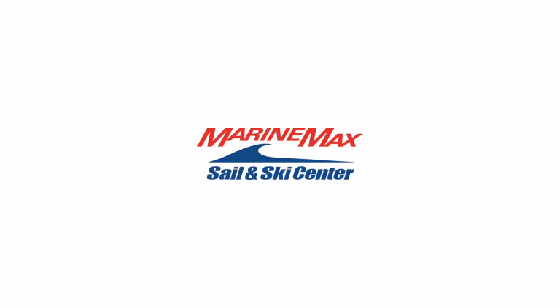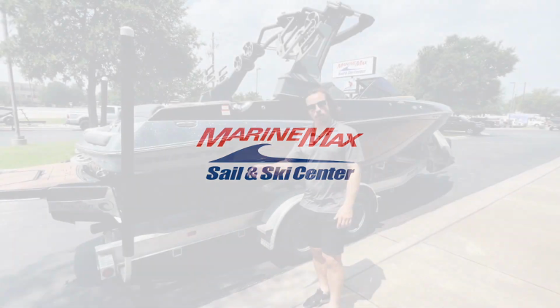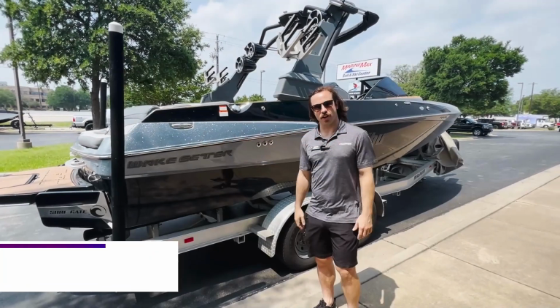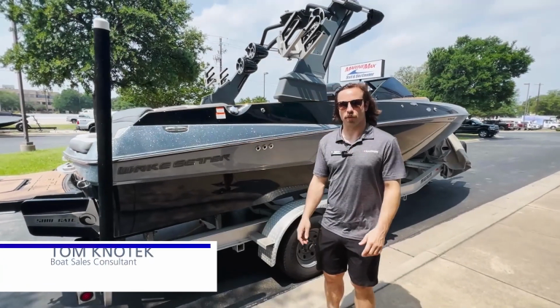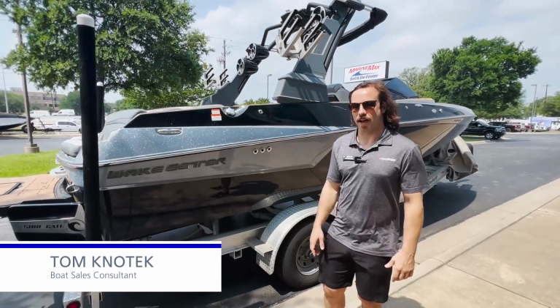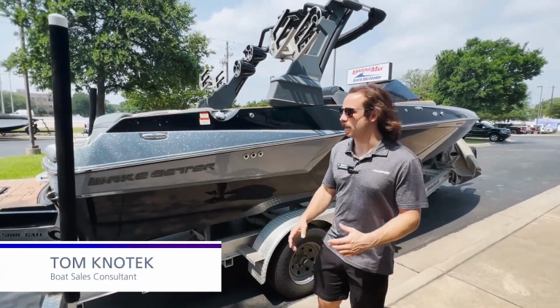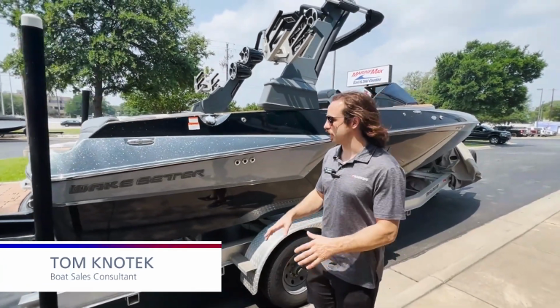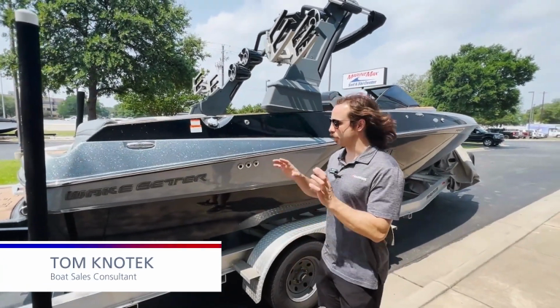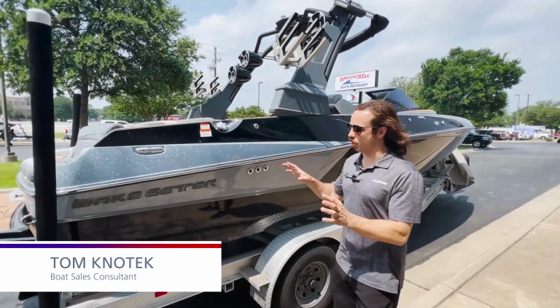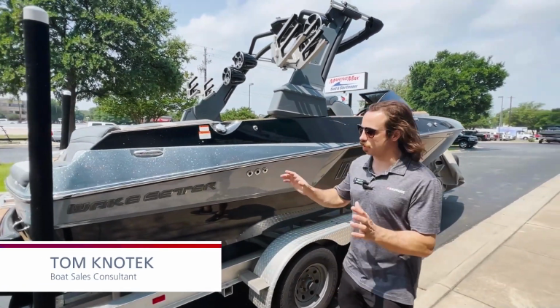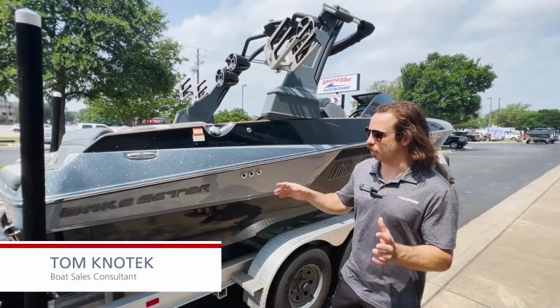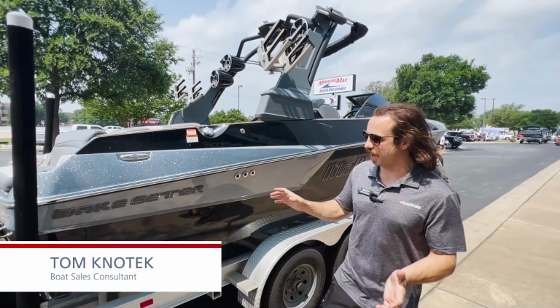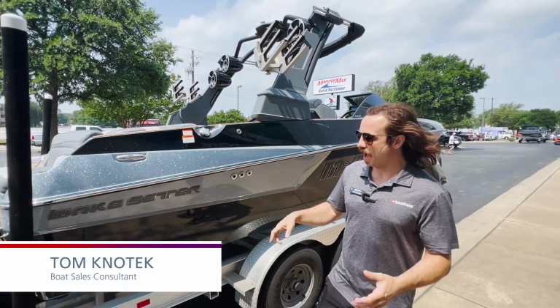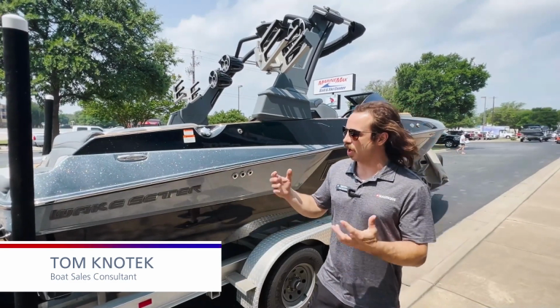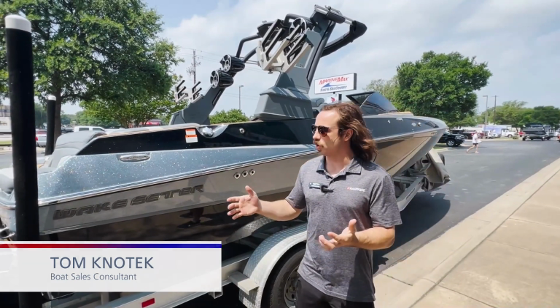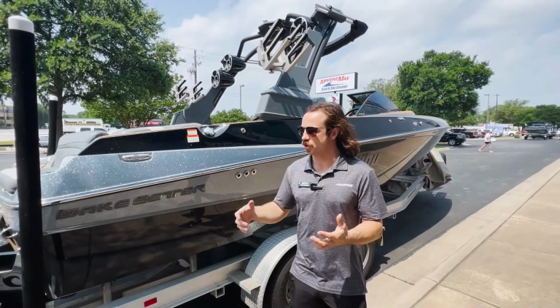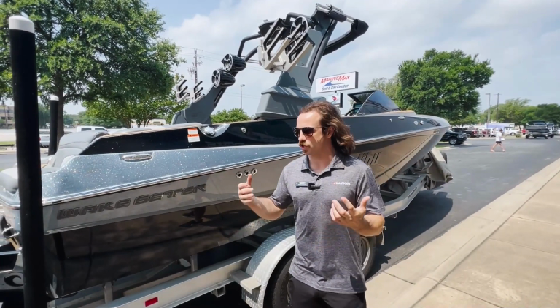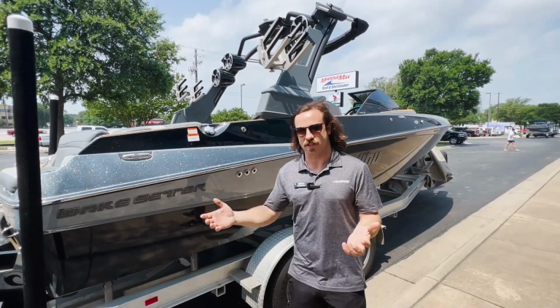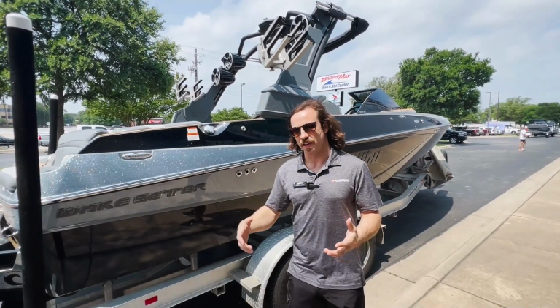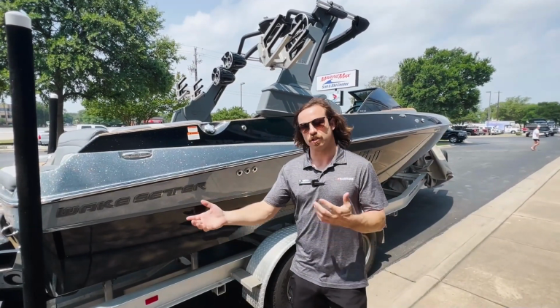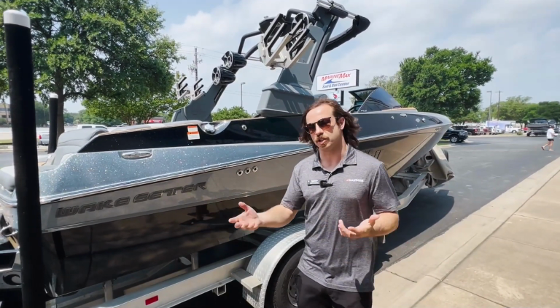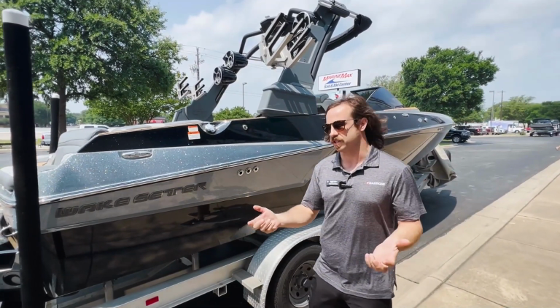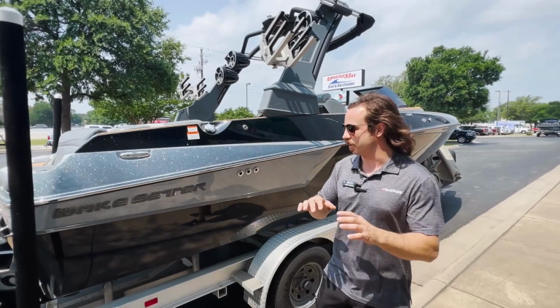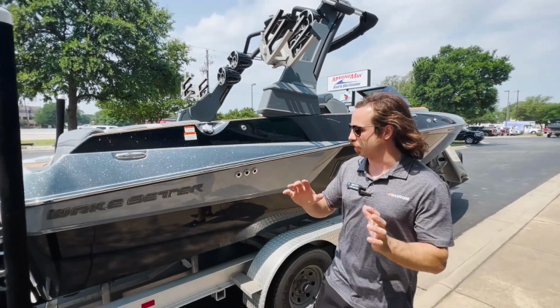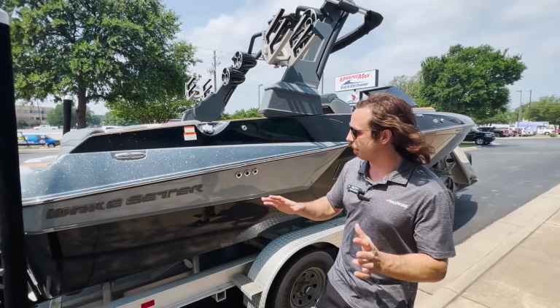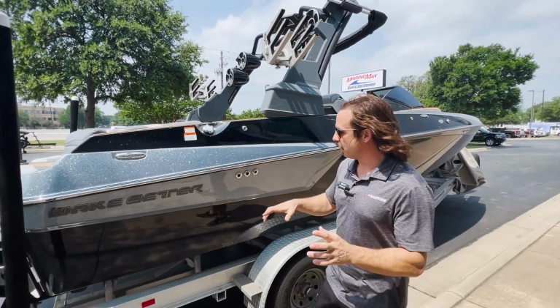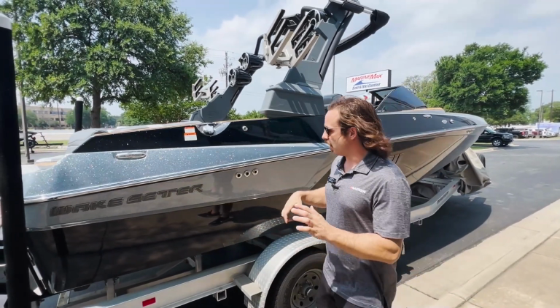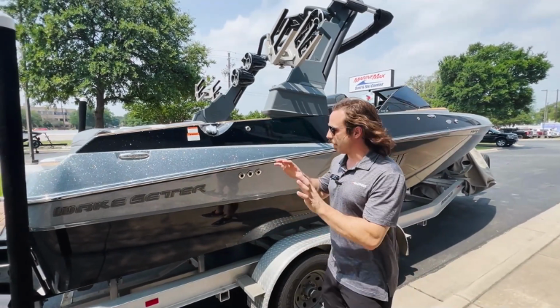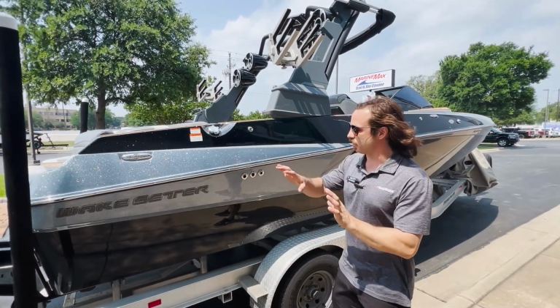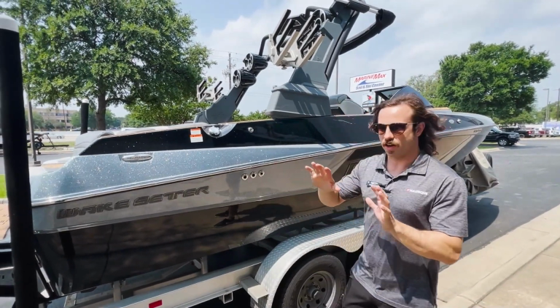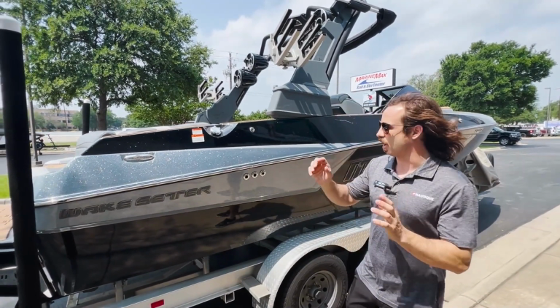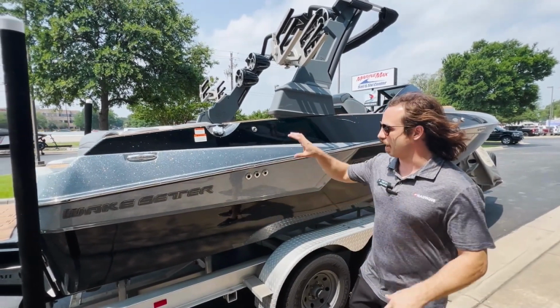Tom Knottak here at Marine Max Sail and Ski. I have a pre-owned boat to show you today. I'm at the Austin location — we service and sell to the Central Texas area, so if you're looking for a boat and you're in my territory, I can help you out.